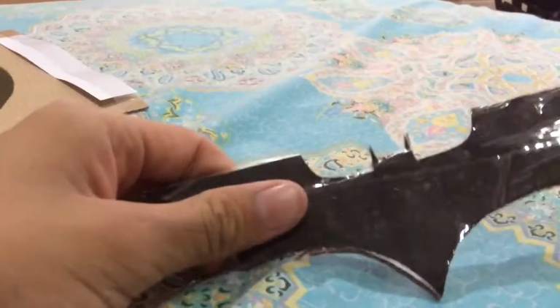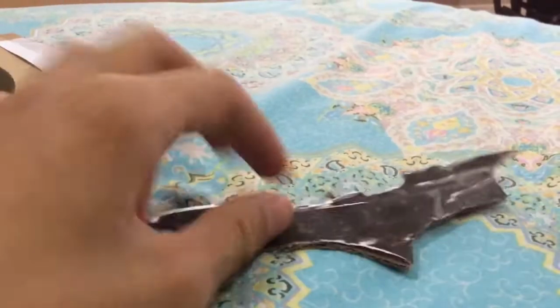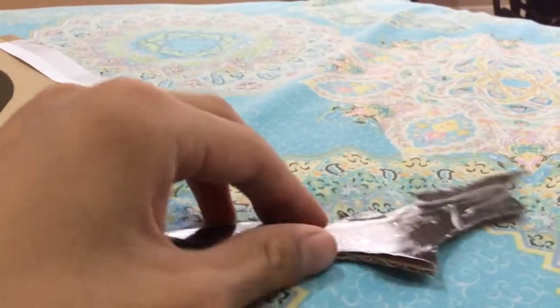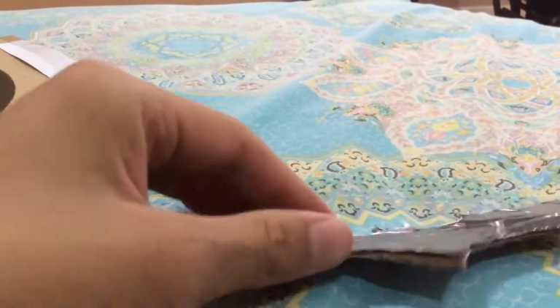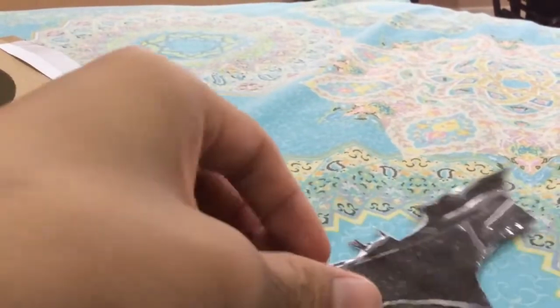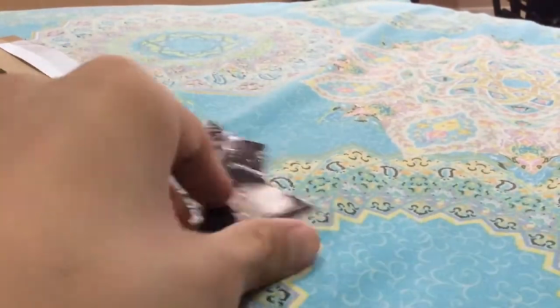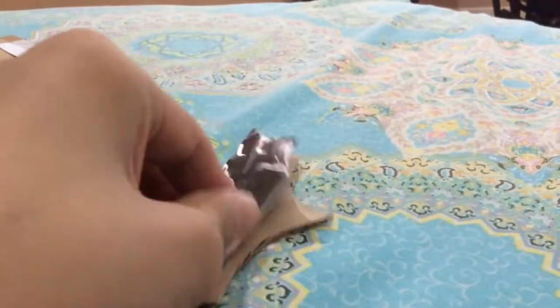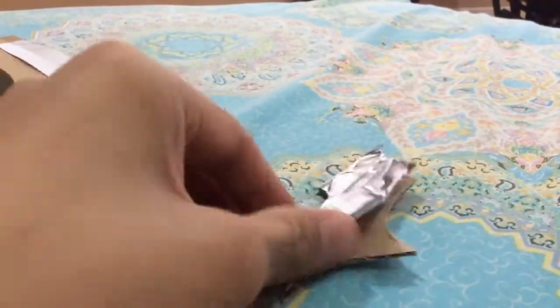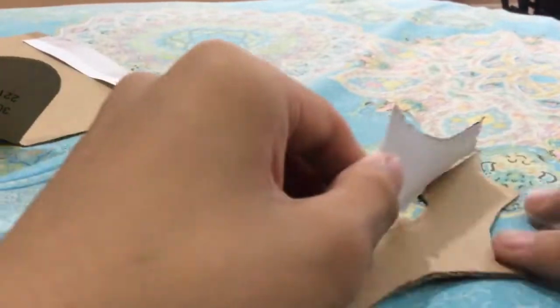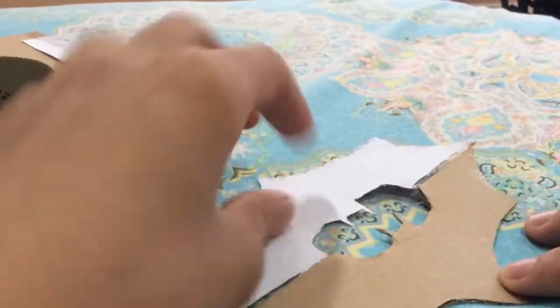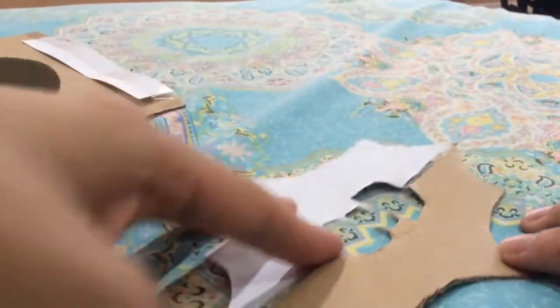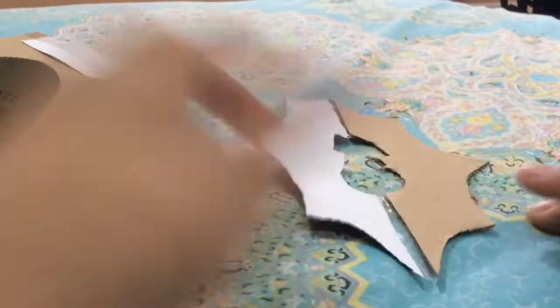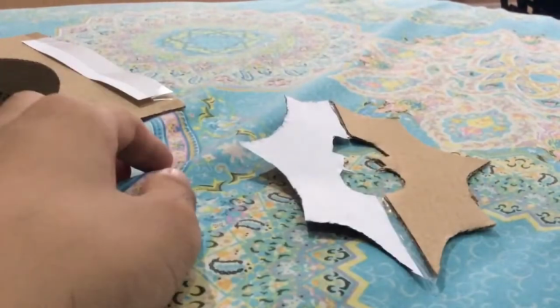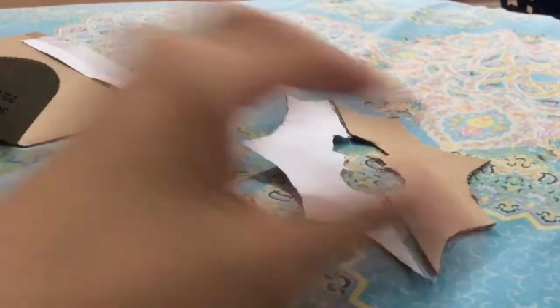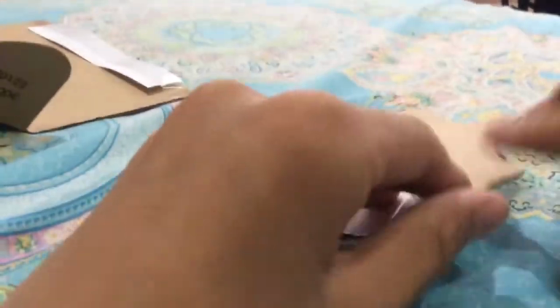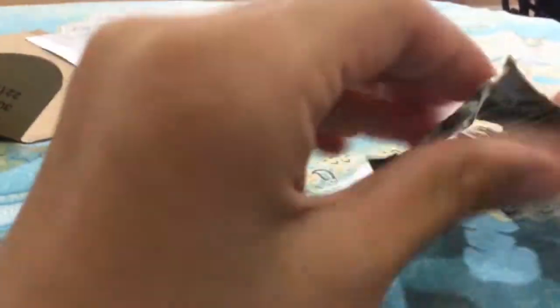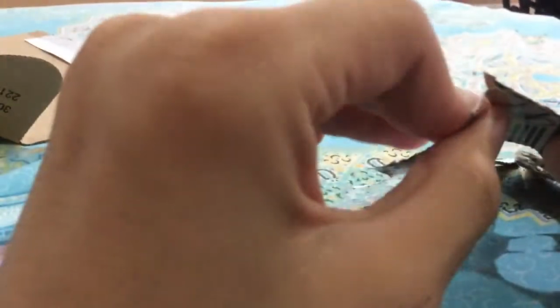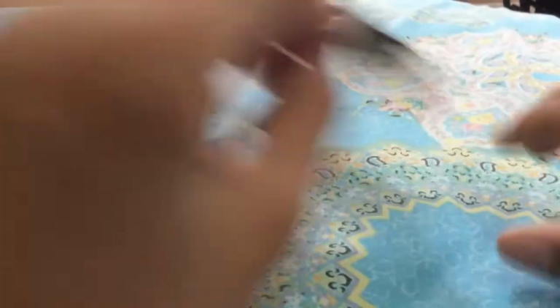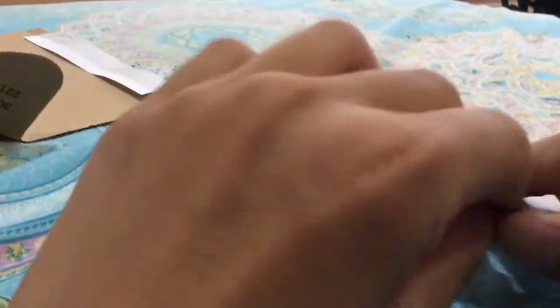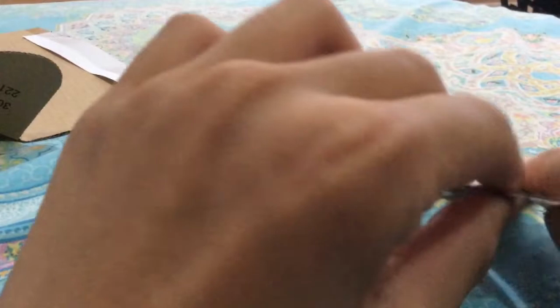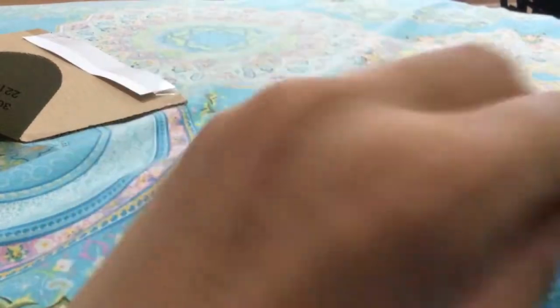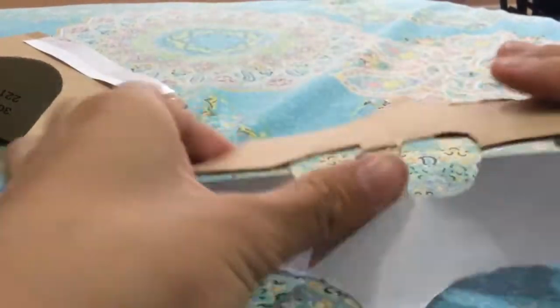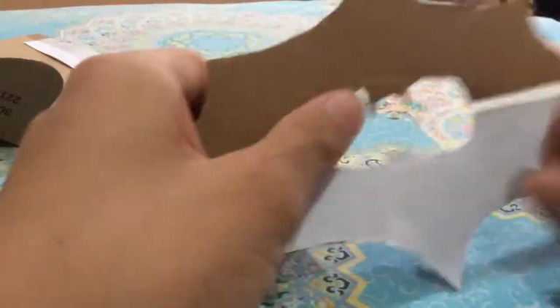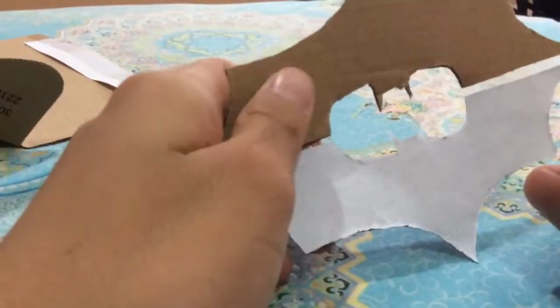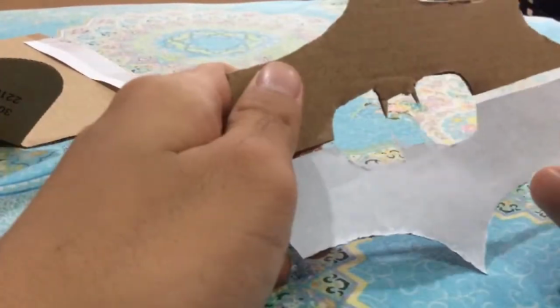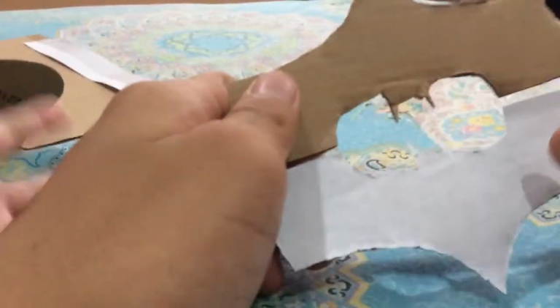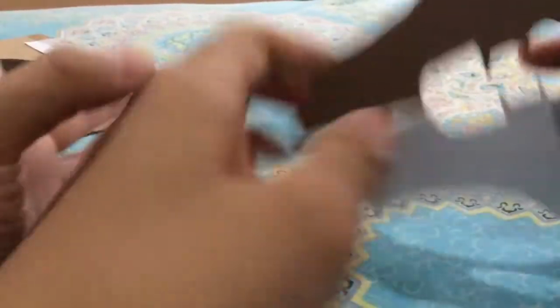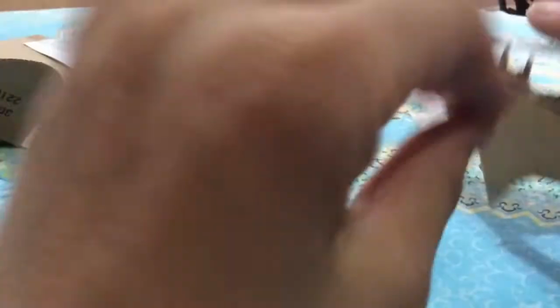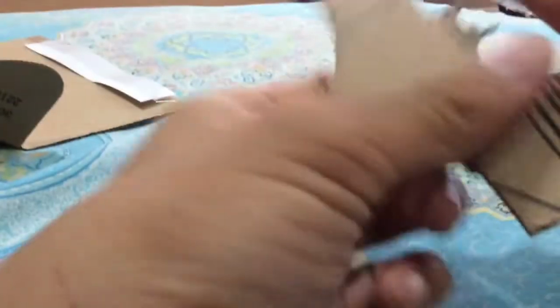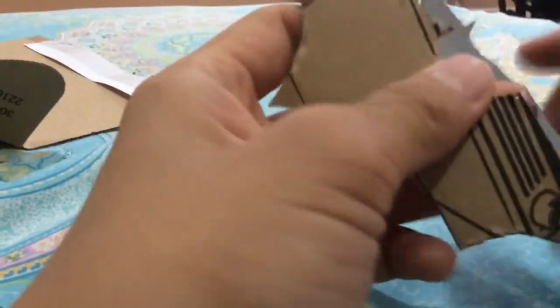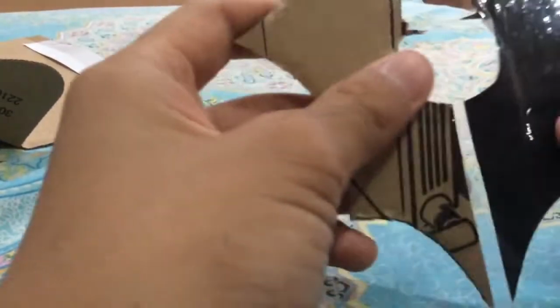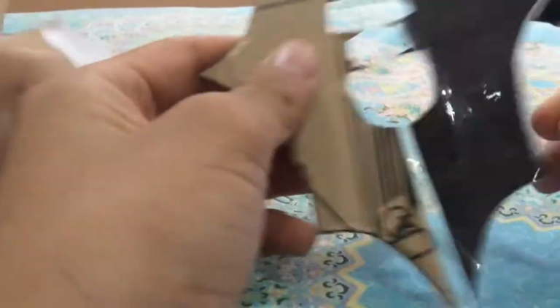It's done, at least half of it. Now you're going to want to peel this thing off. Symmetrical. I did some mistakes here and there, but overall I think it's good. So let's take this off.